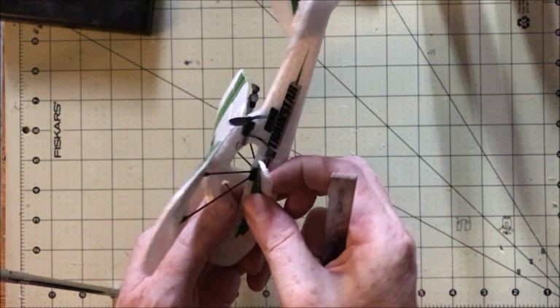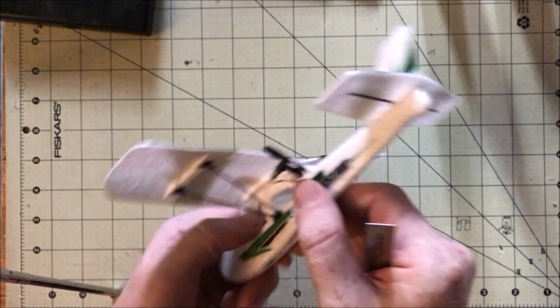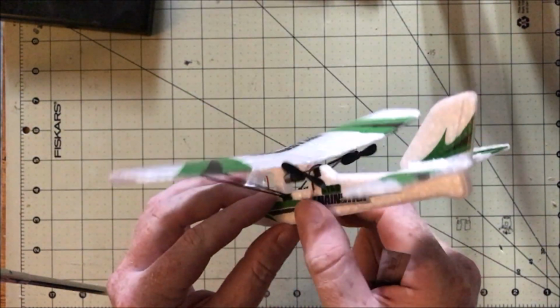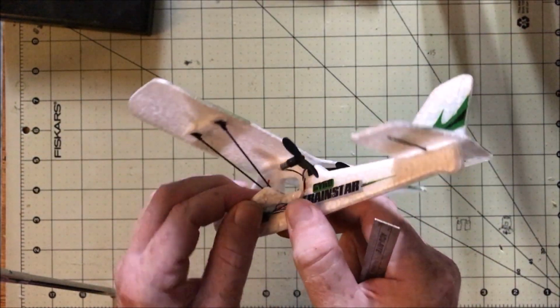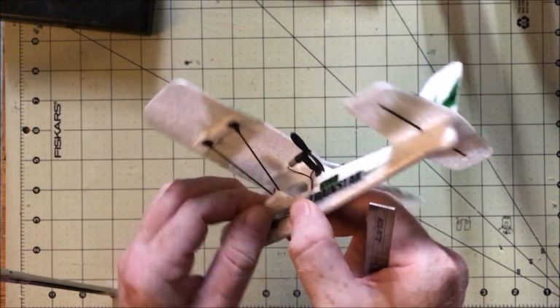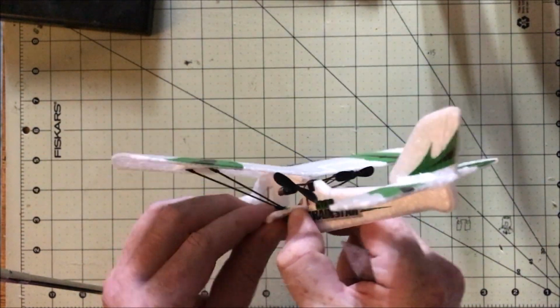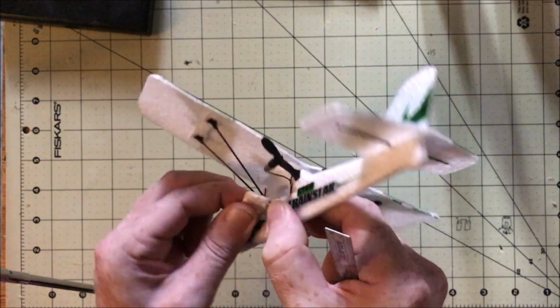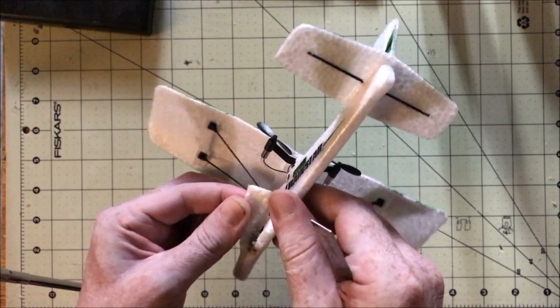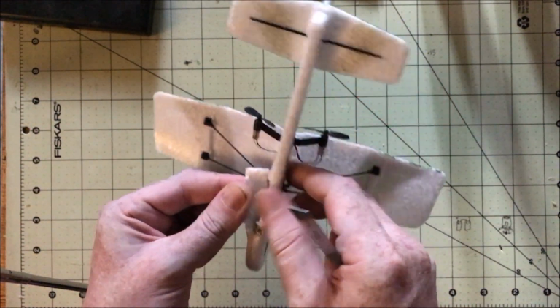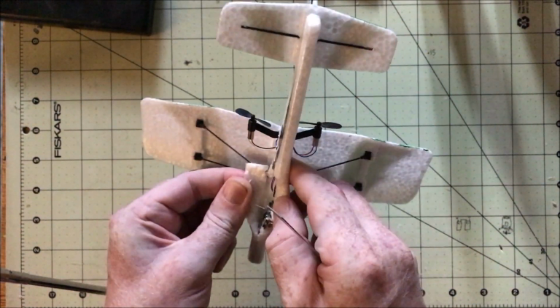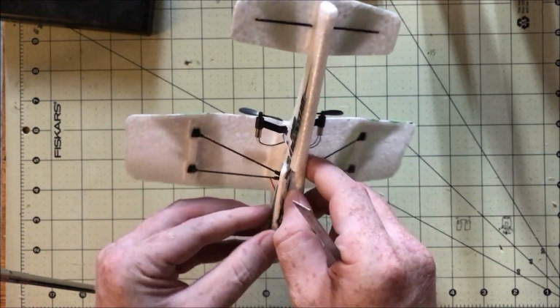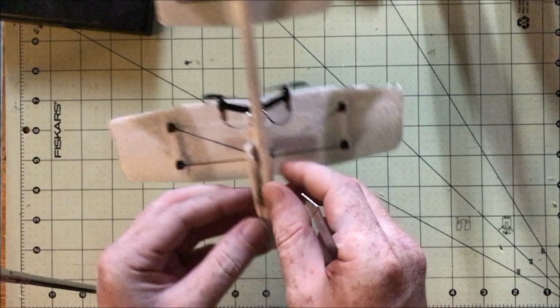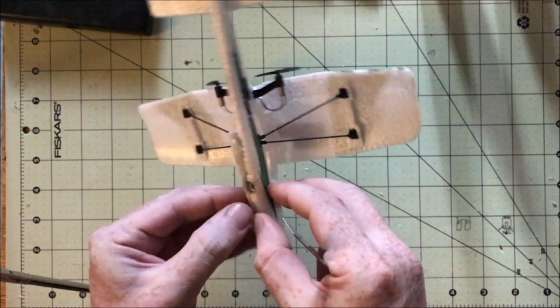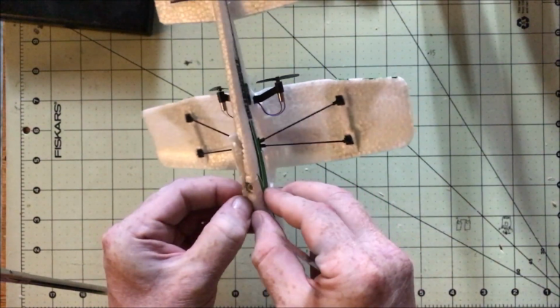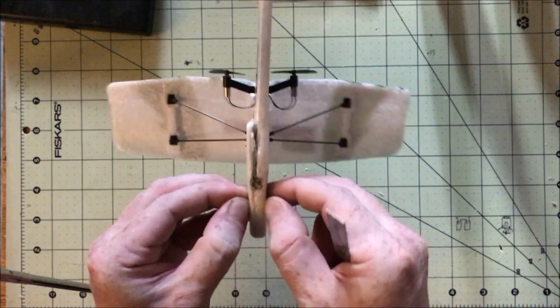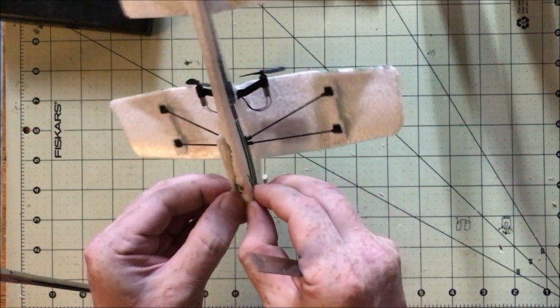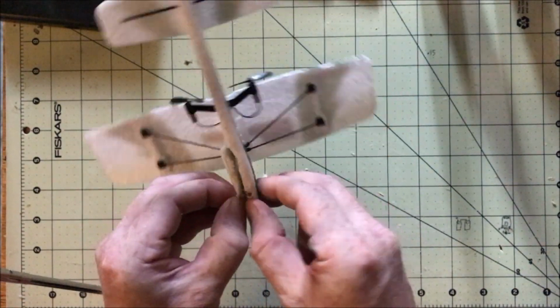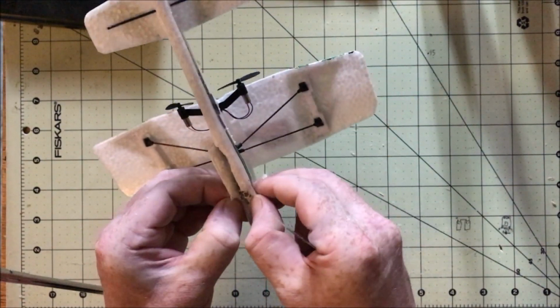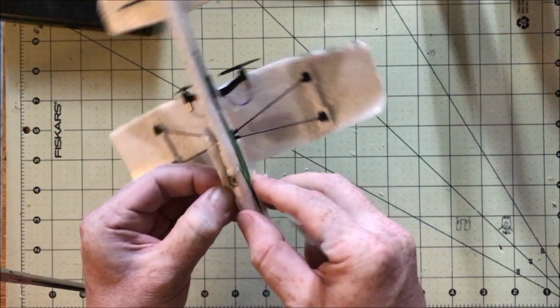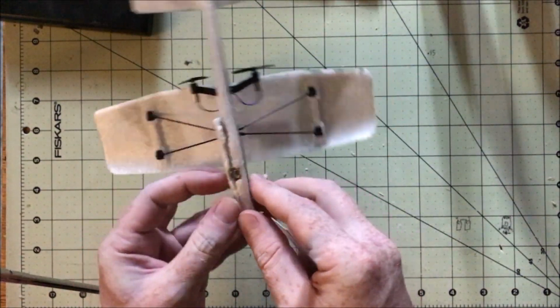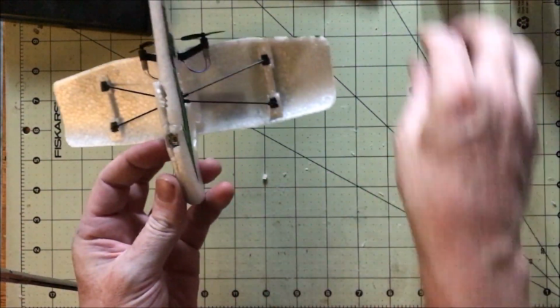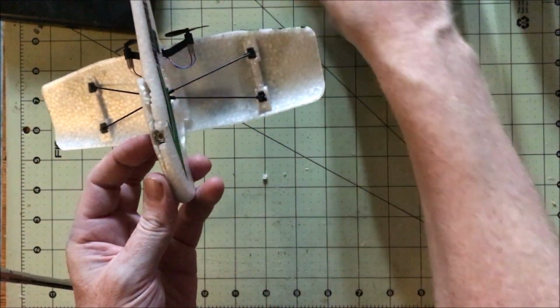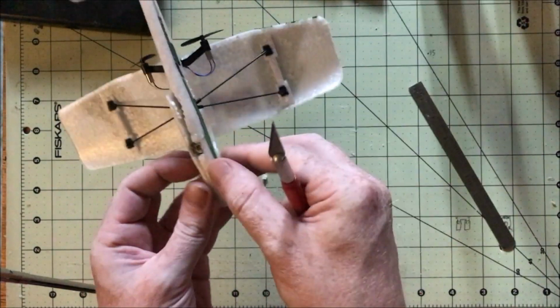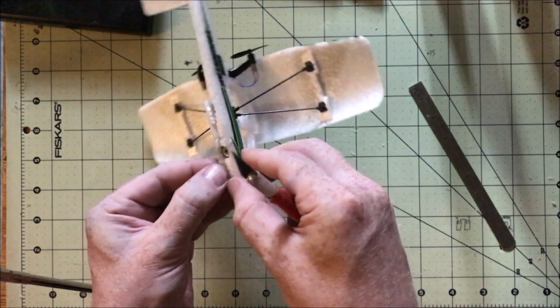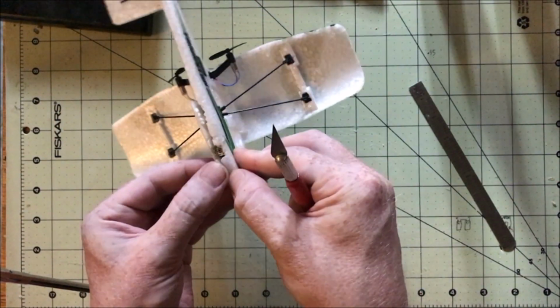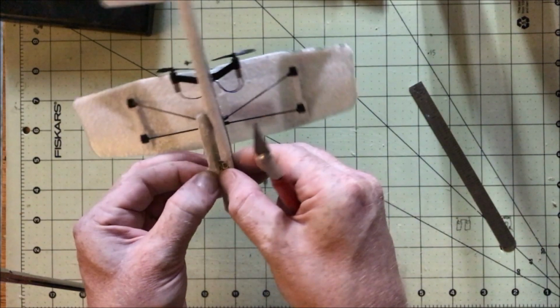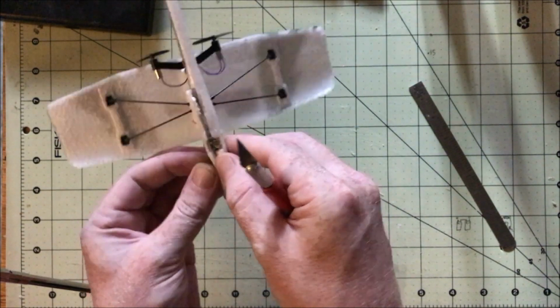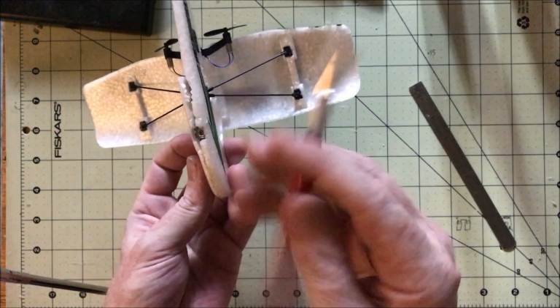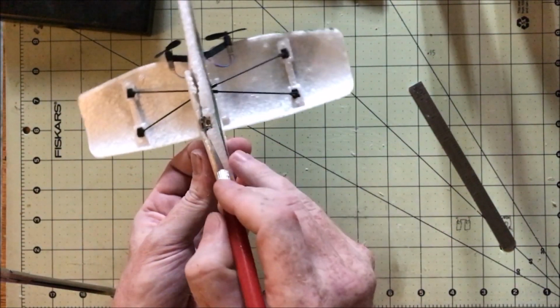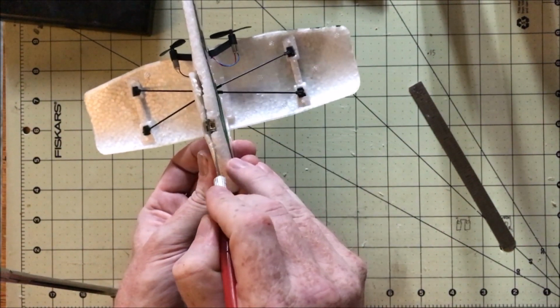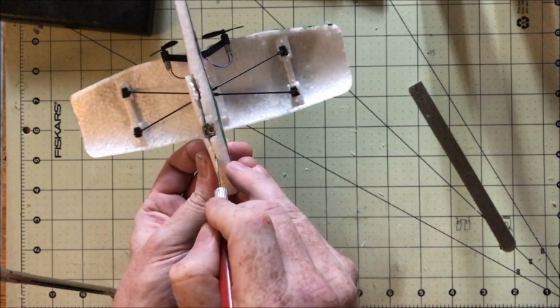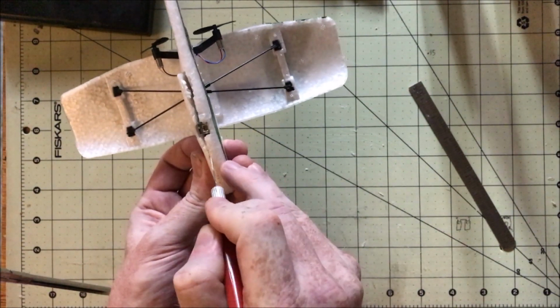I've already built a micro model for these parts — it's a 12-inch P-38, which I'll post a video of soon. But I thought I'd do this teardown video separately so it's easier to find for people looking to get into this sort of thing.